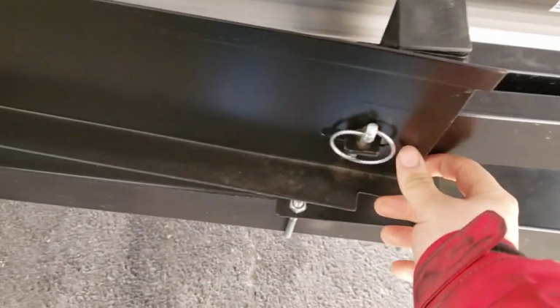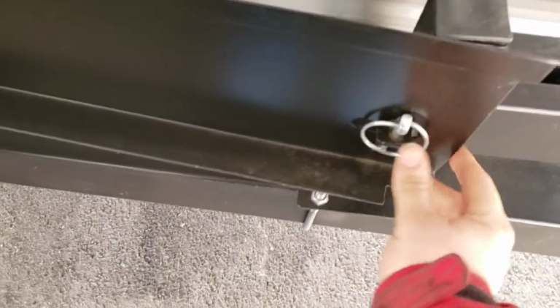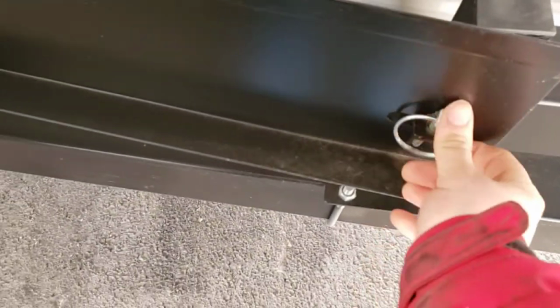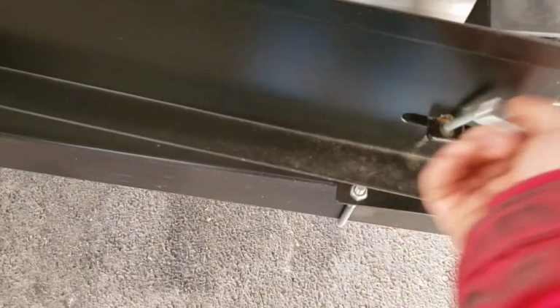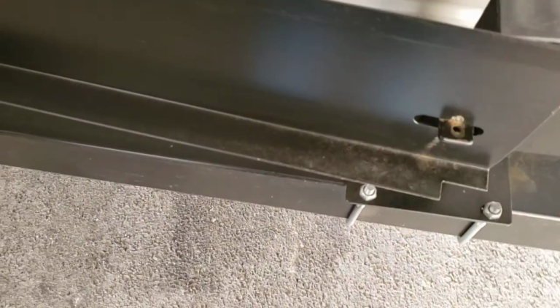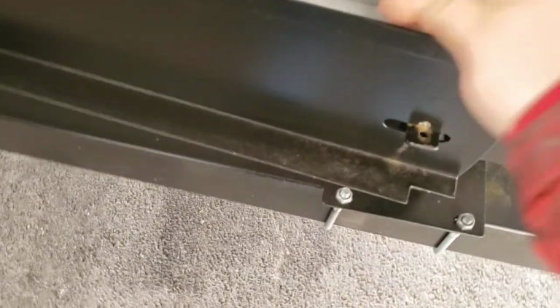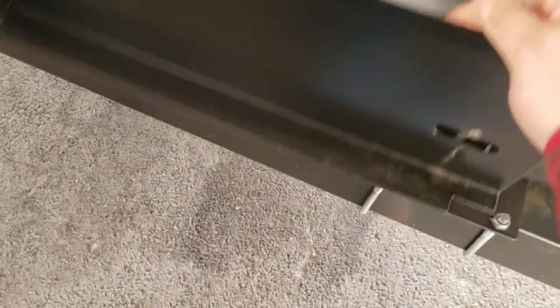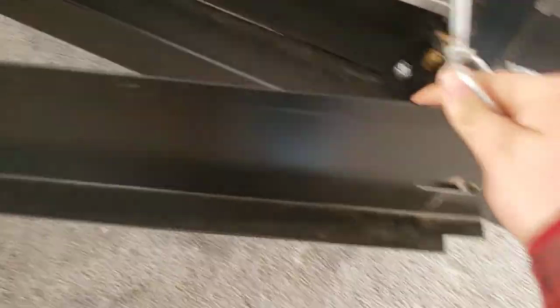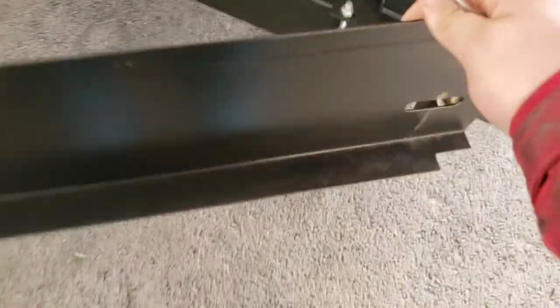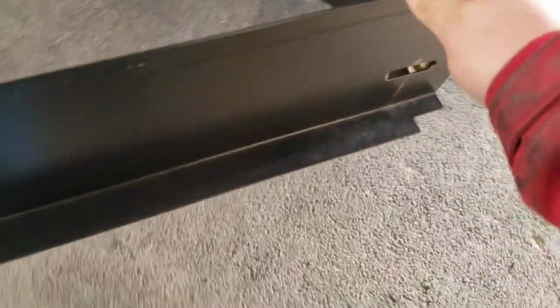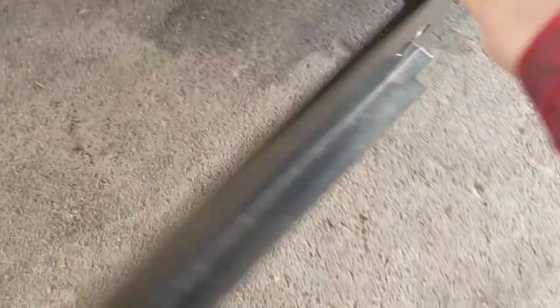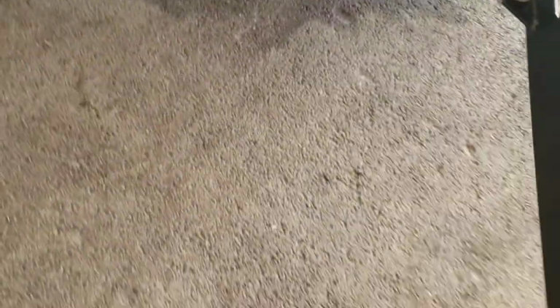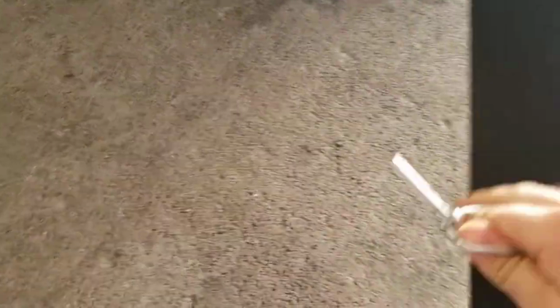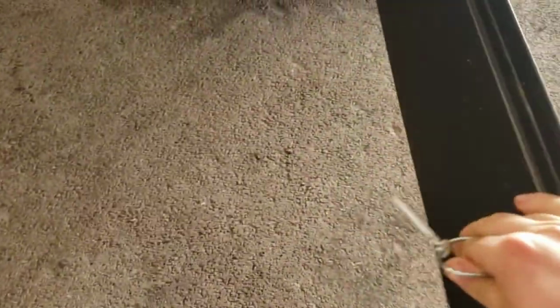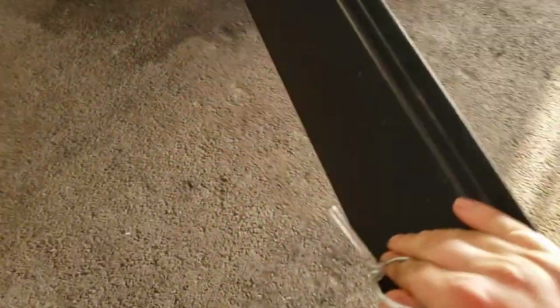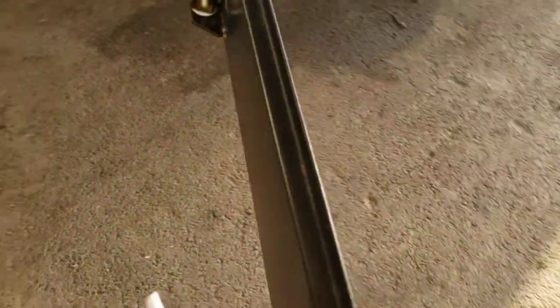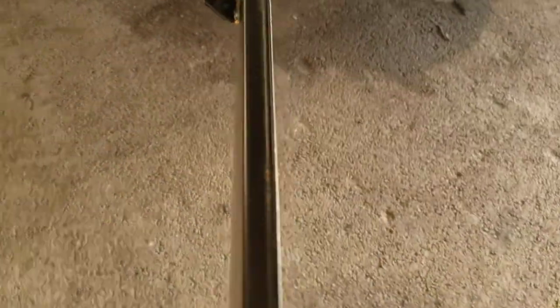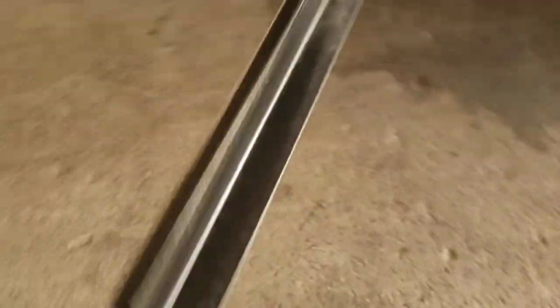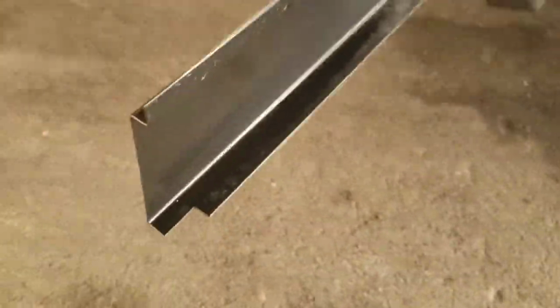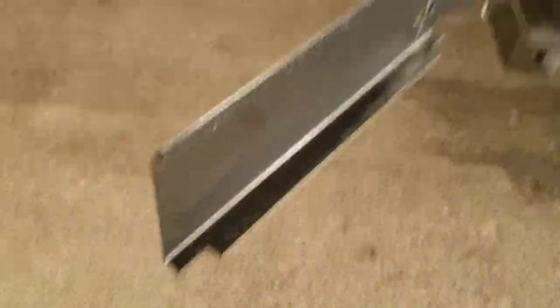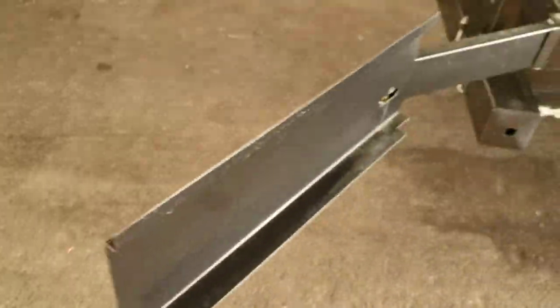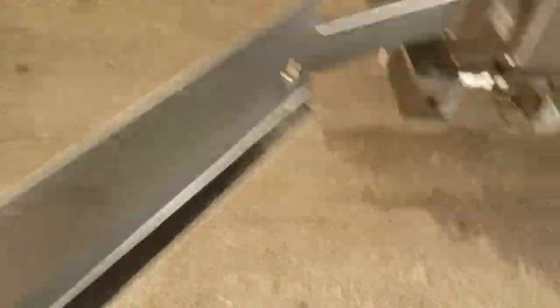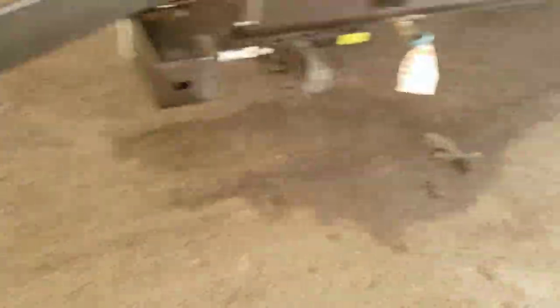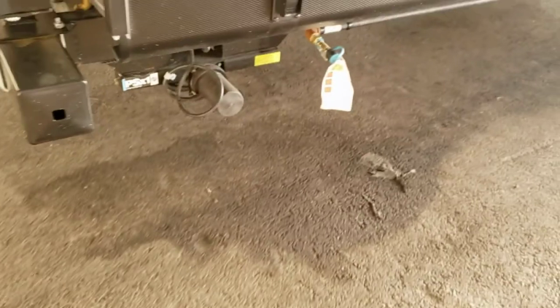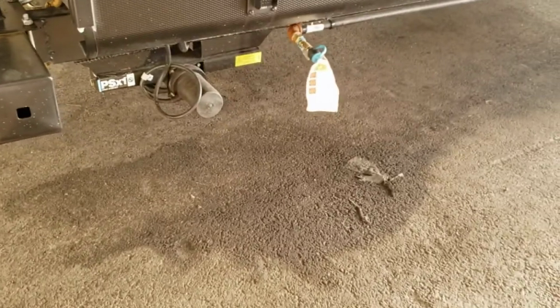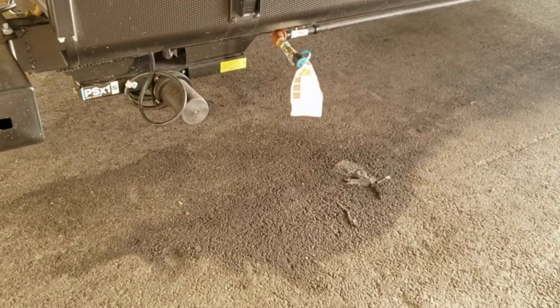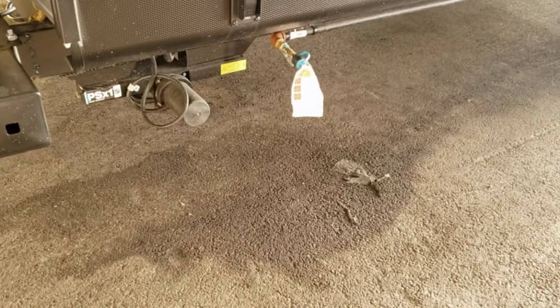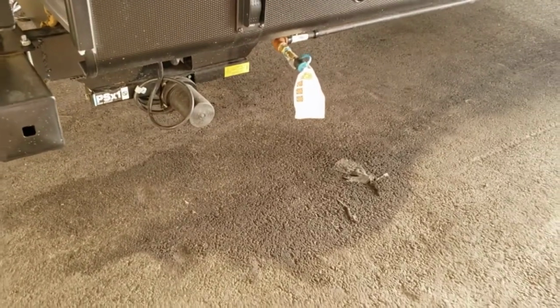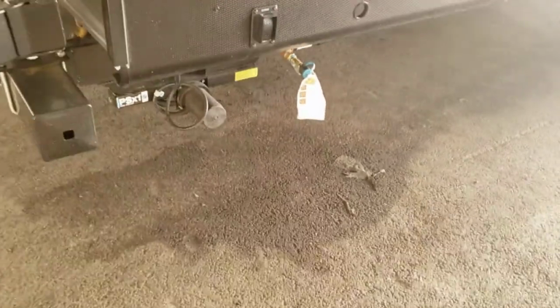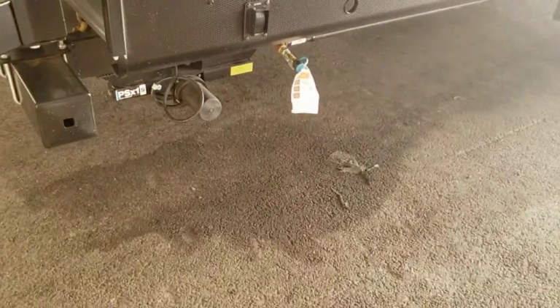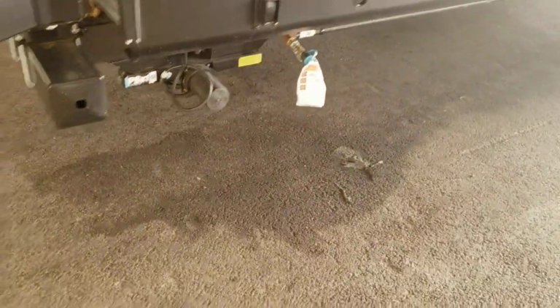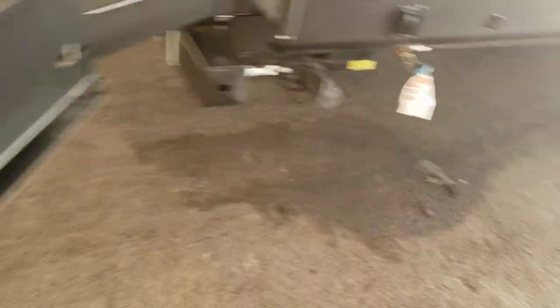Fold out grill platform — this folds out like that, and you set your grill down there on that. Then you got your propane hook up right there for it.